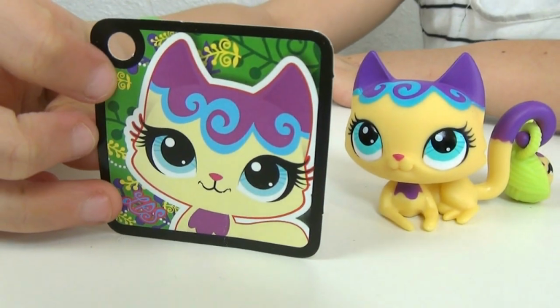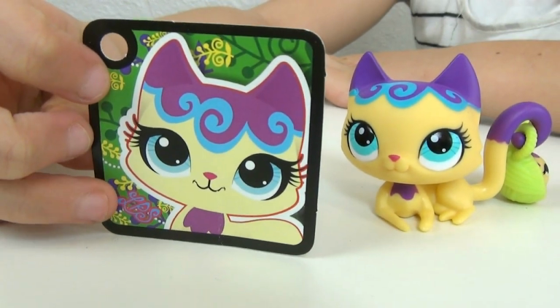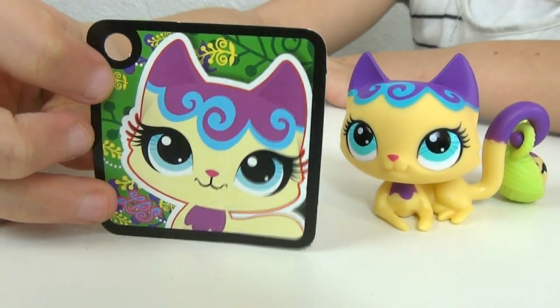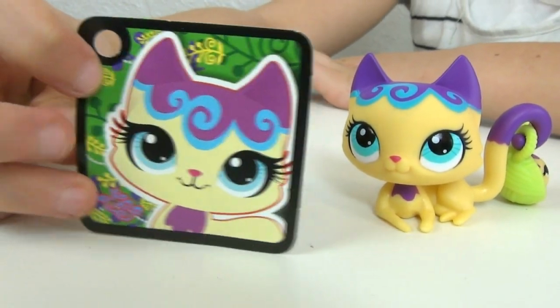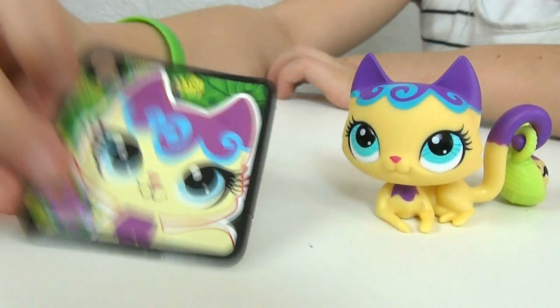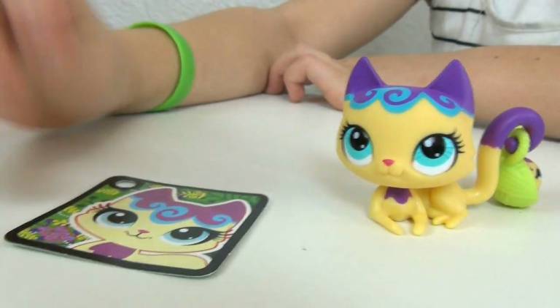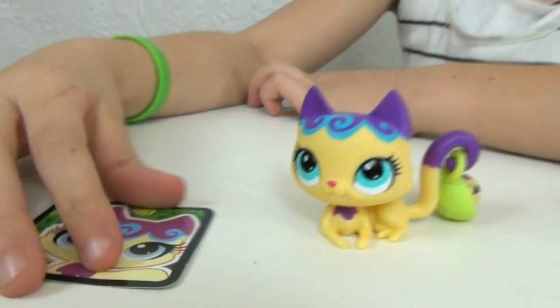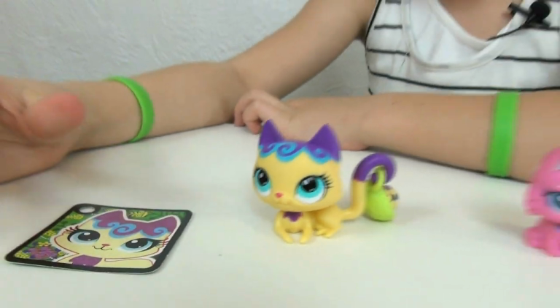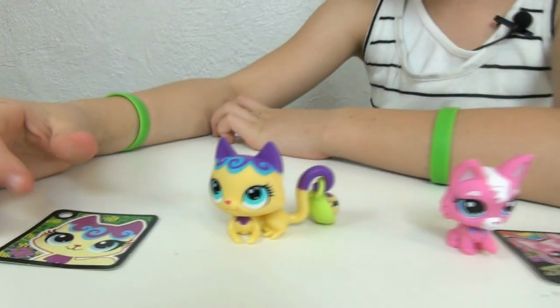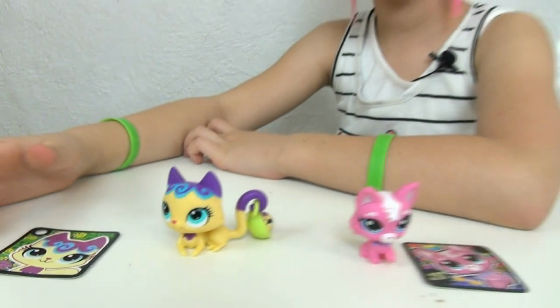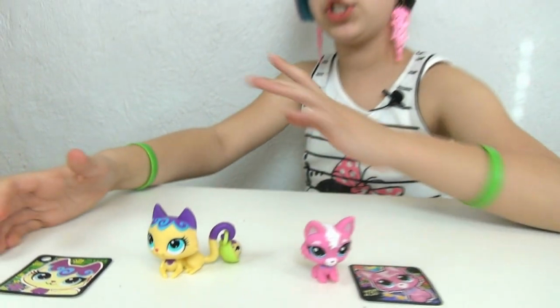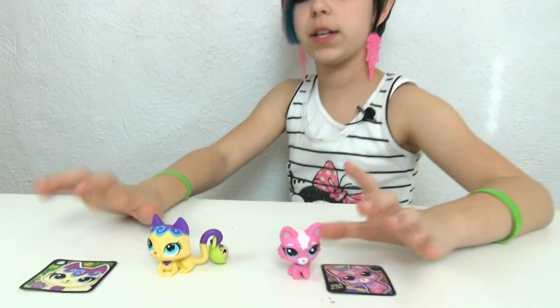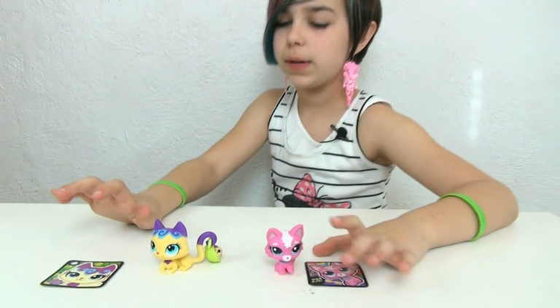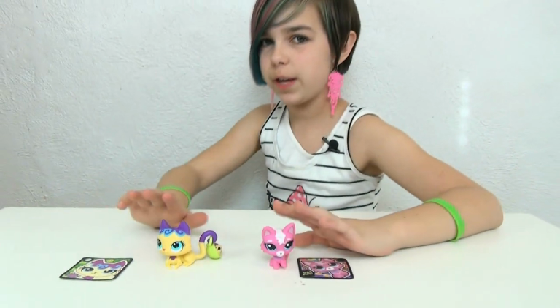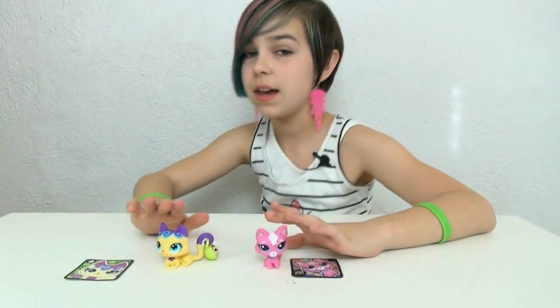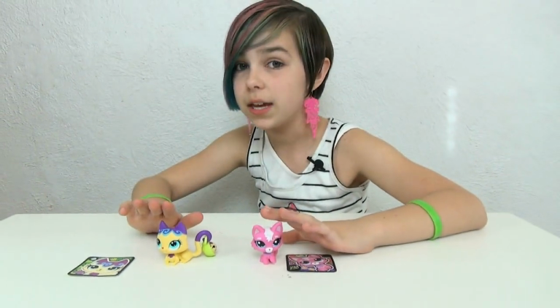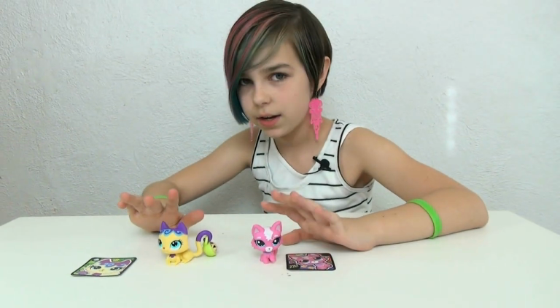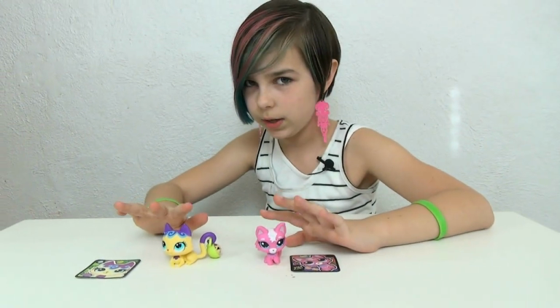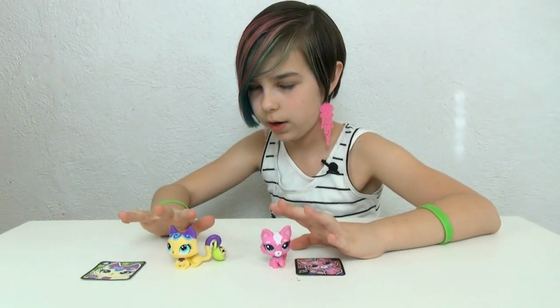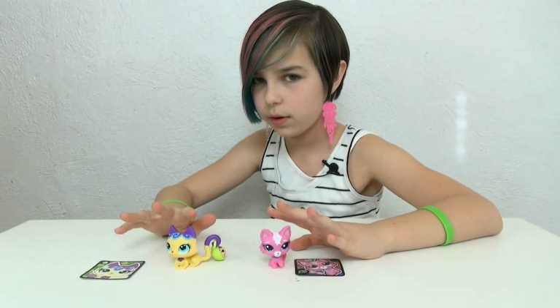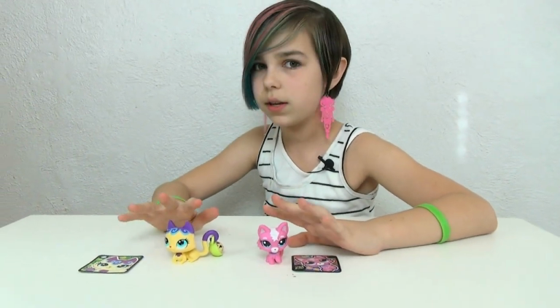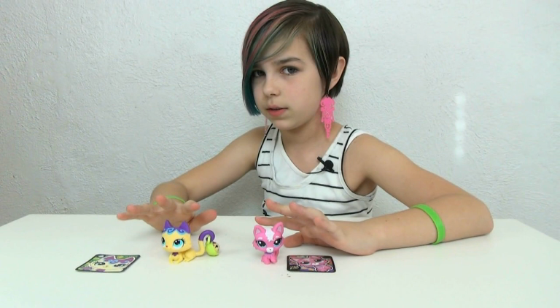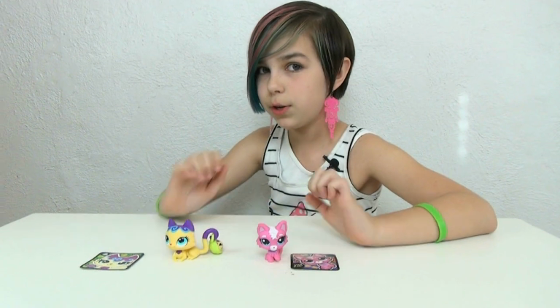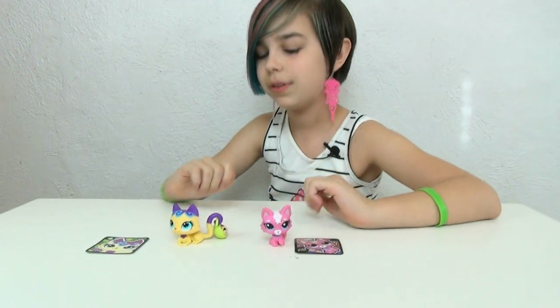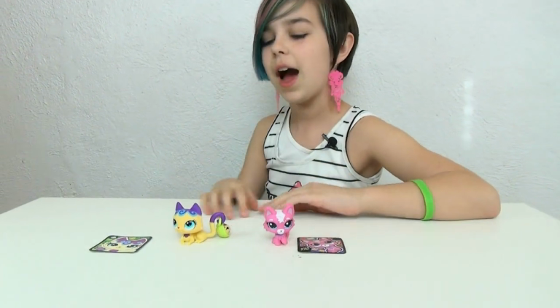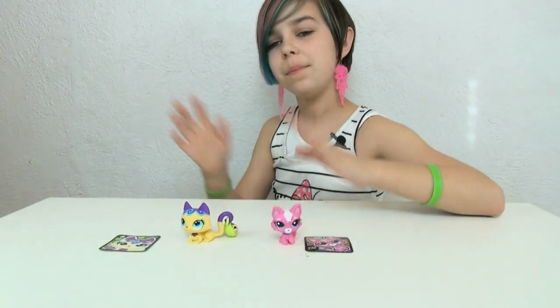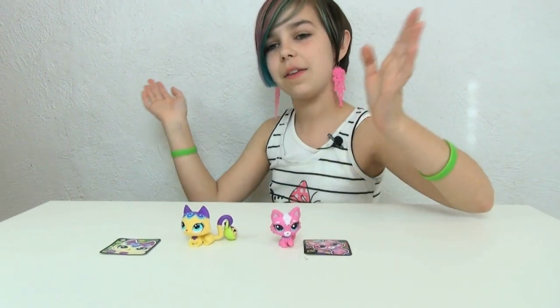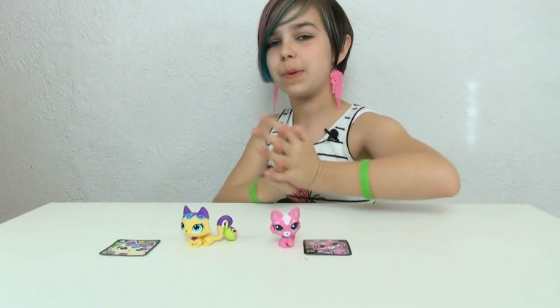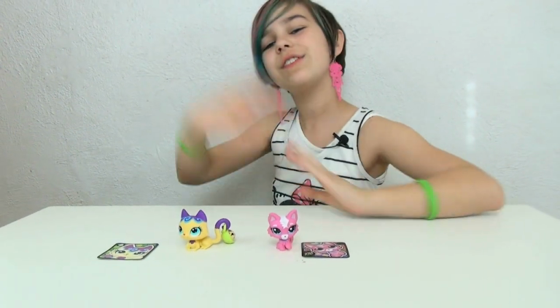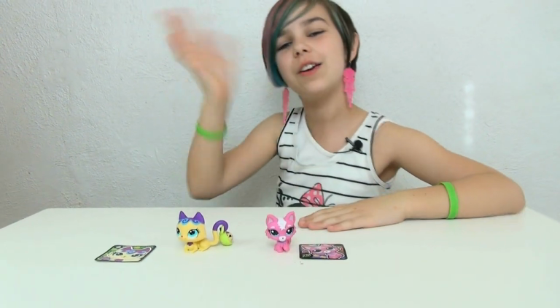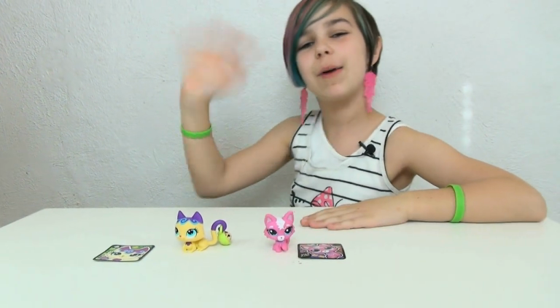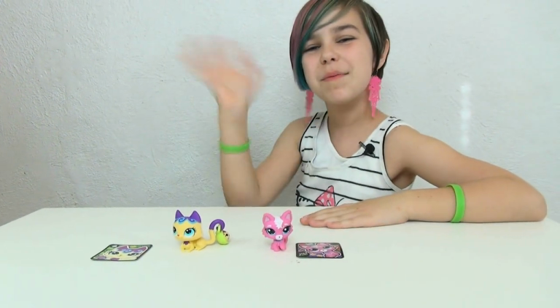That's pretty much it for this kitty LPS video! Thank you guys for watching, and bye!